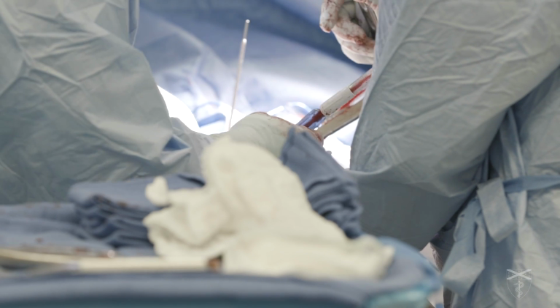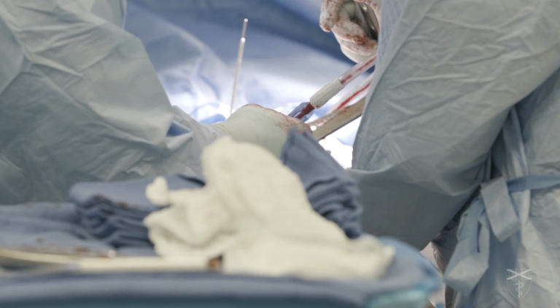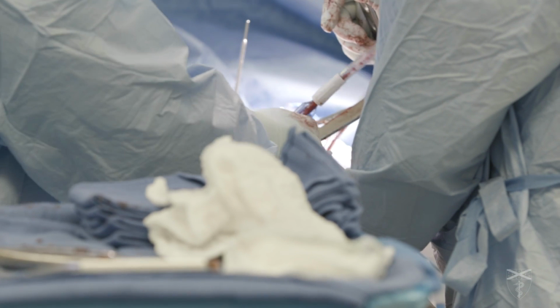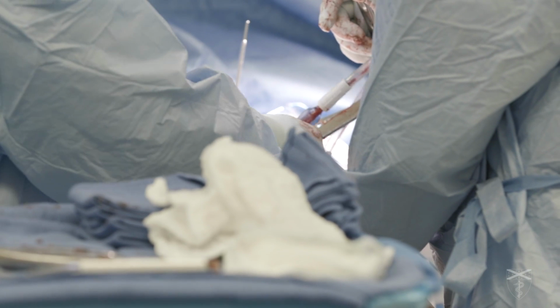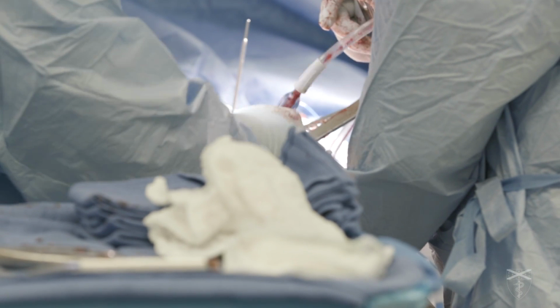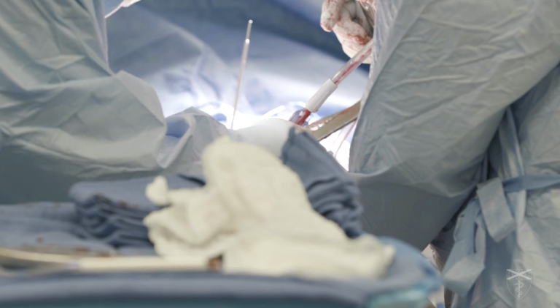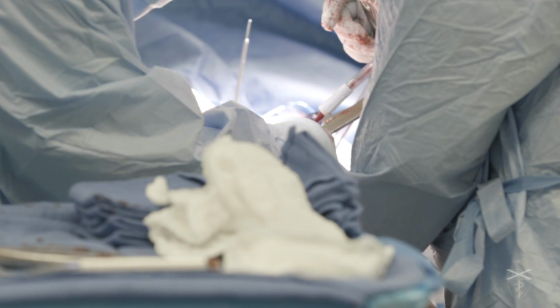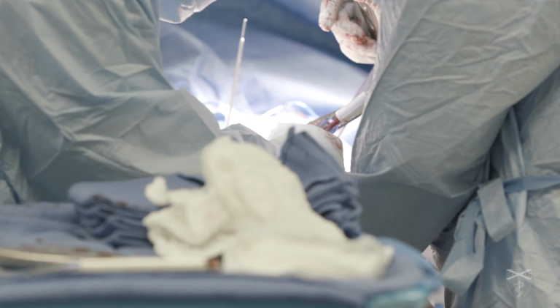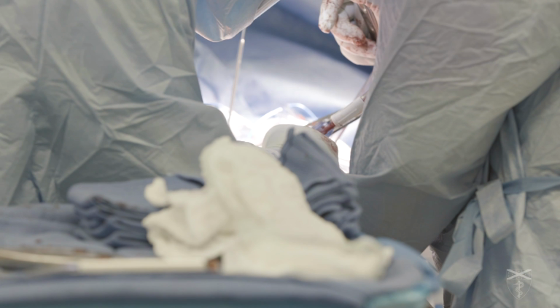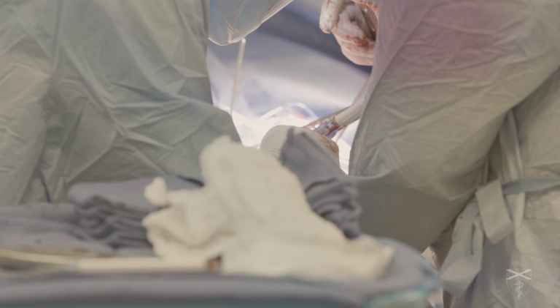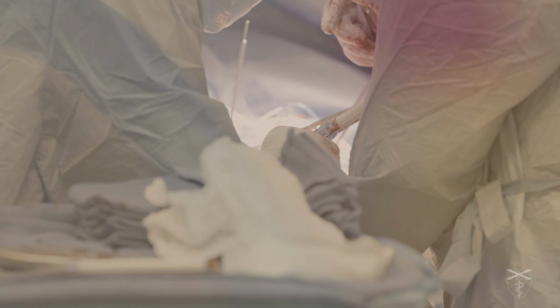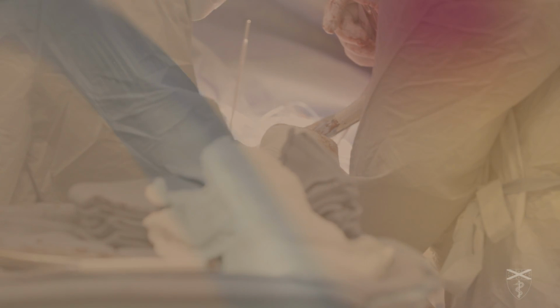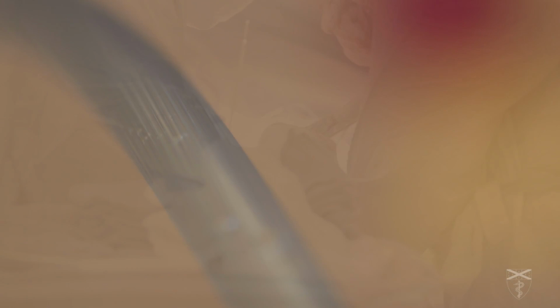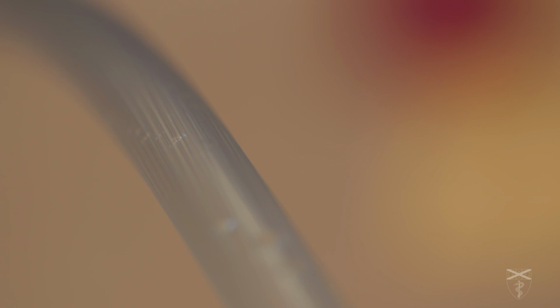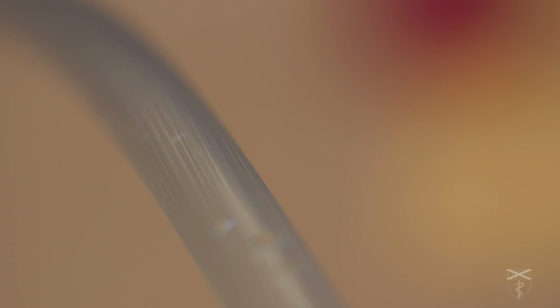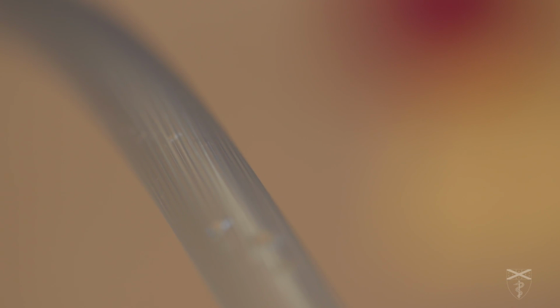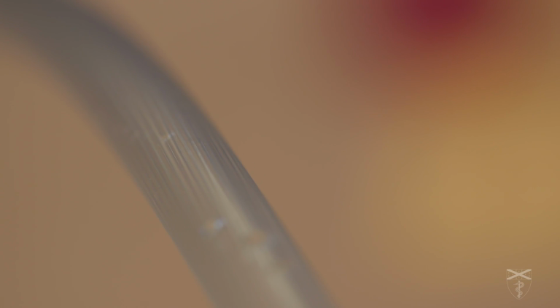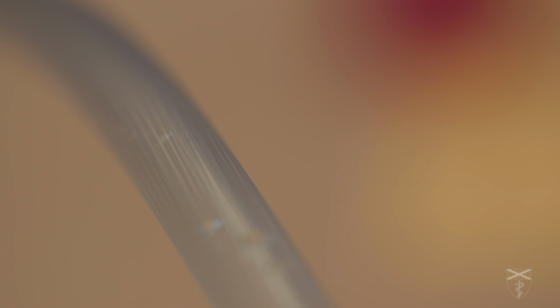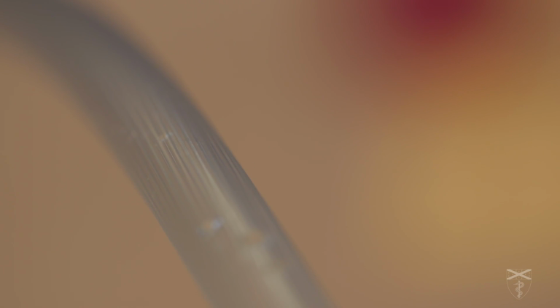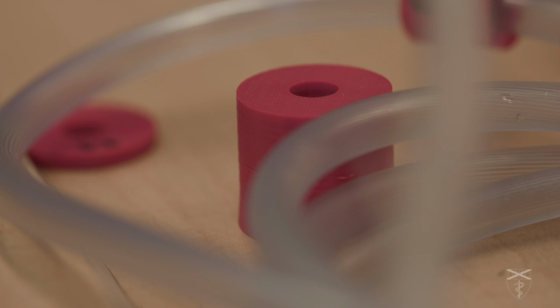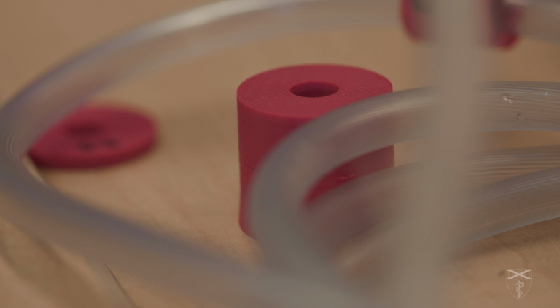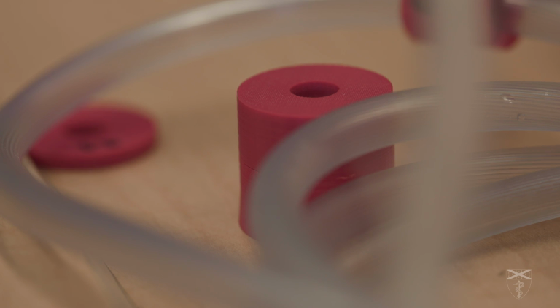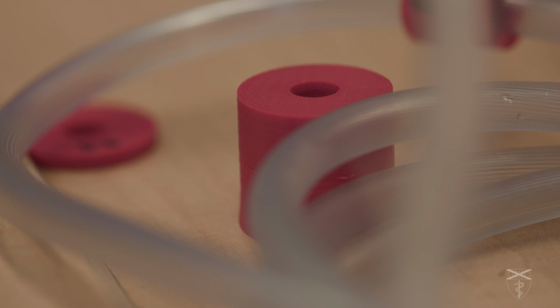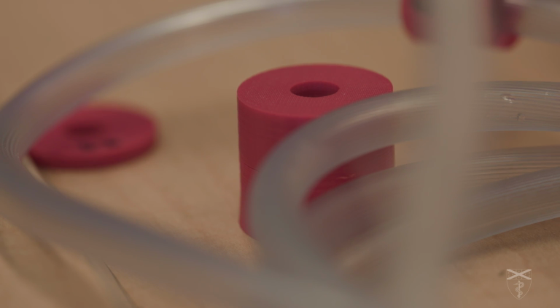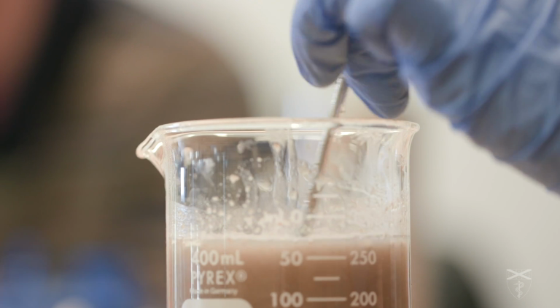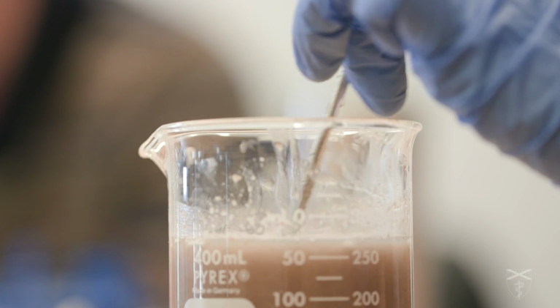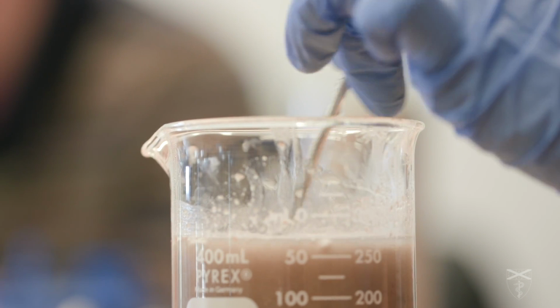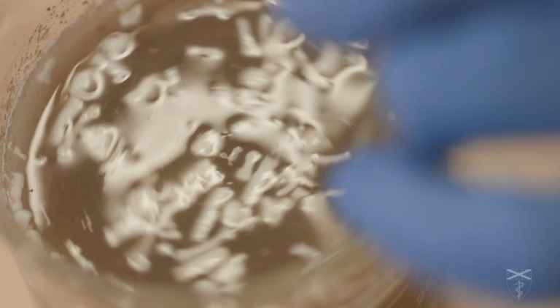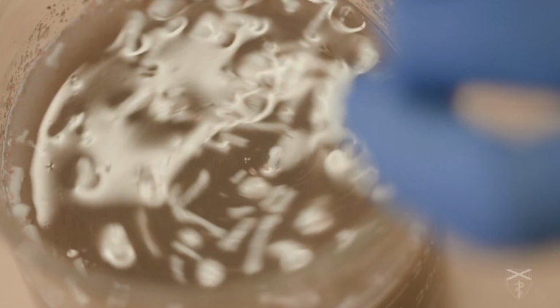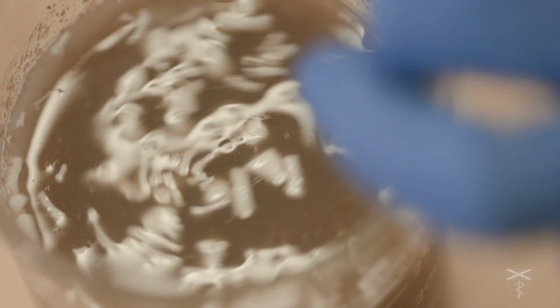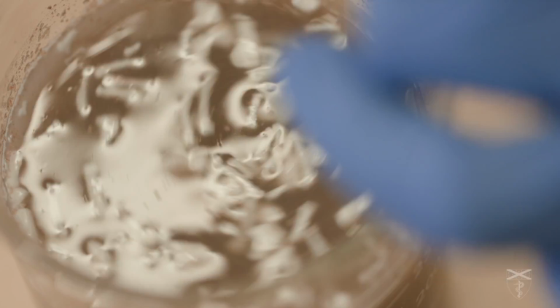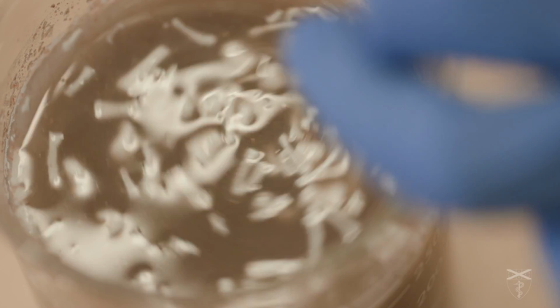During surgery, when they're extracting fluids from the body using a suction line, sometimes that suction line gets clogged. So the challenge to the students is: can you create a device that extracts liquids but doesn't get clogged by other materials?